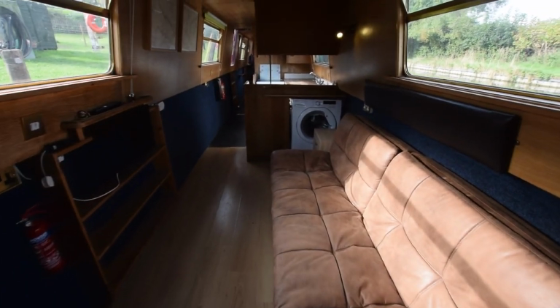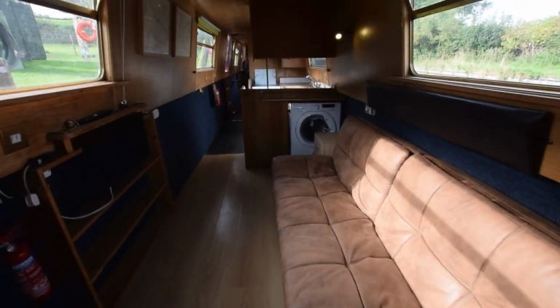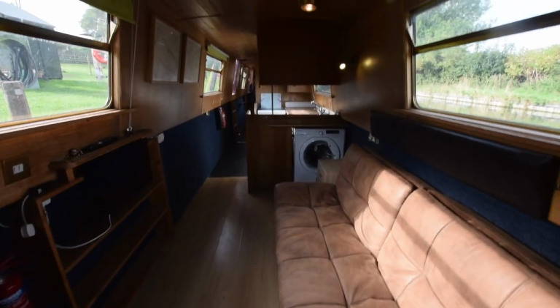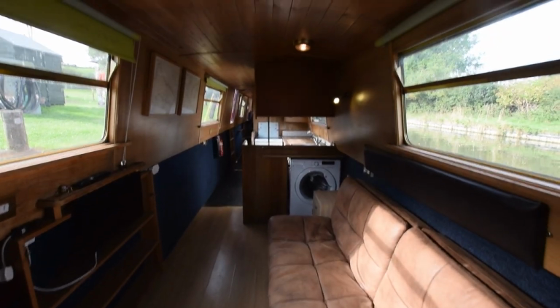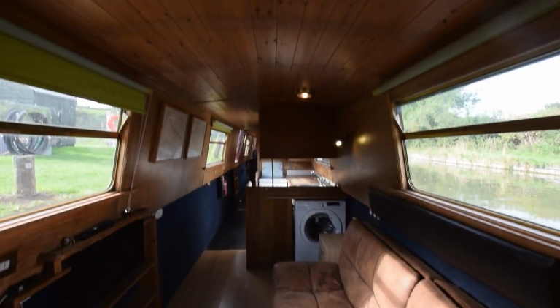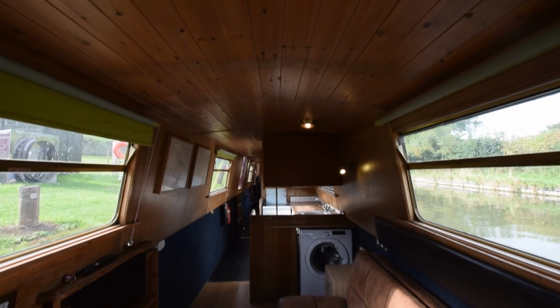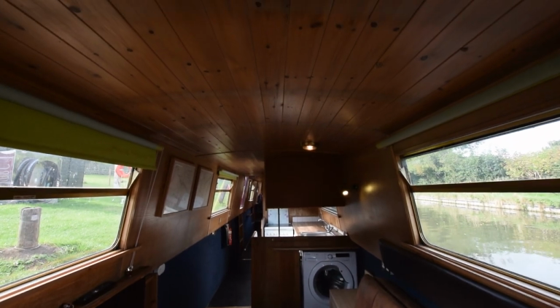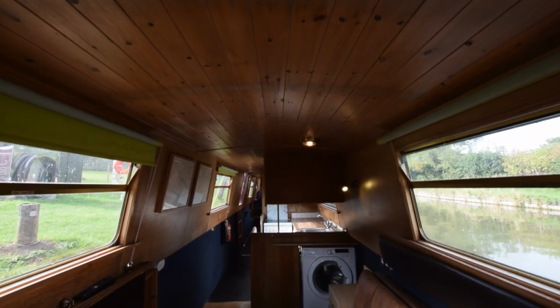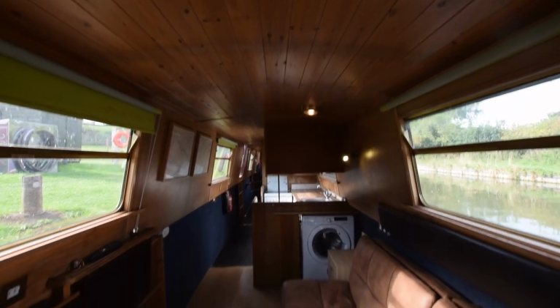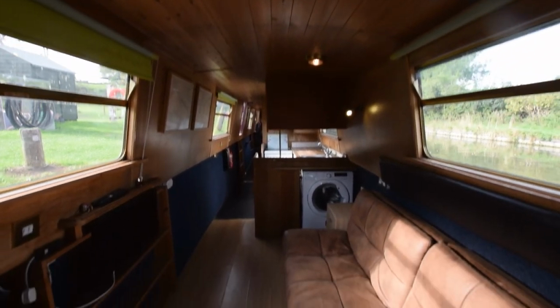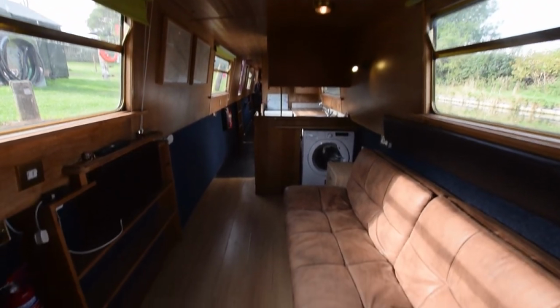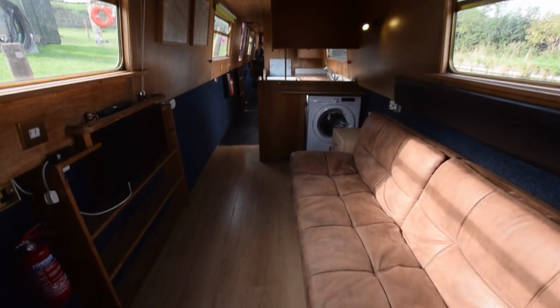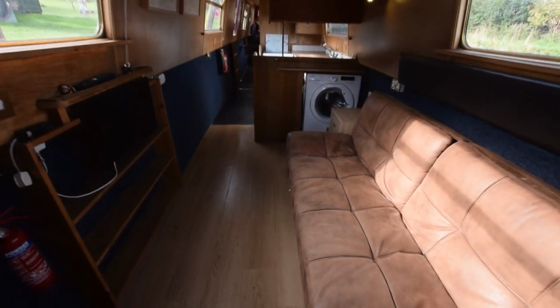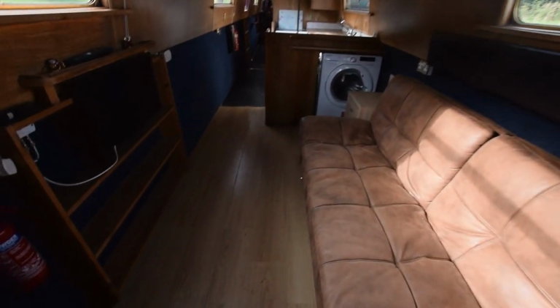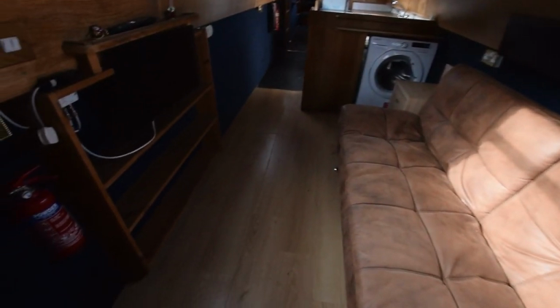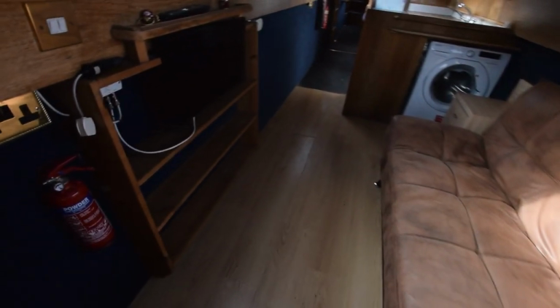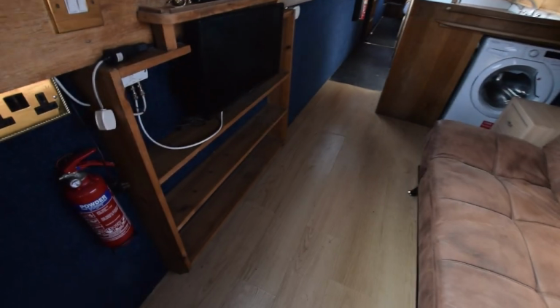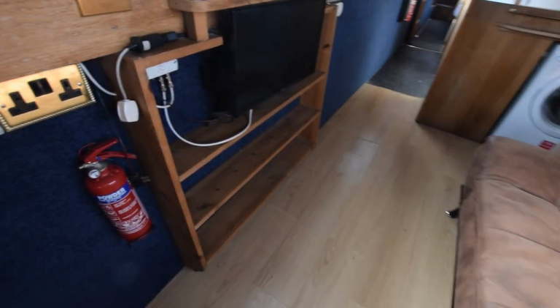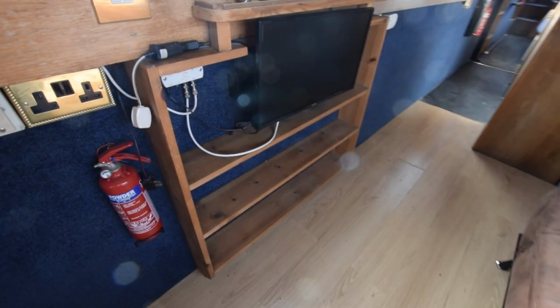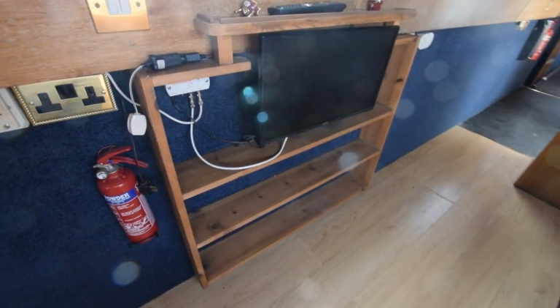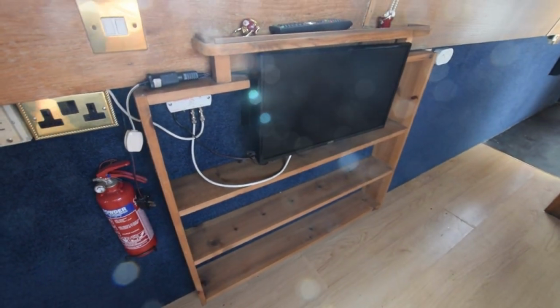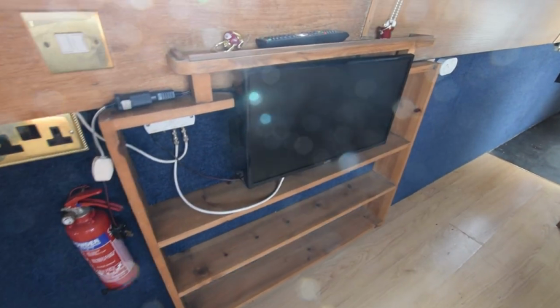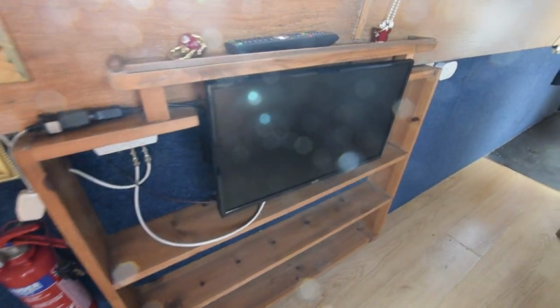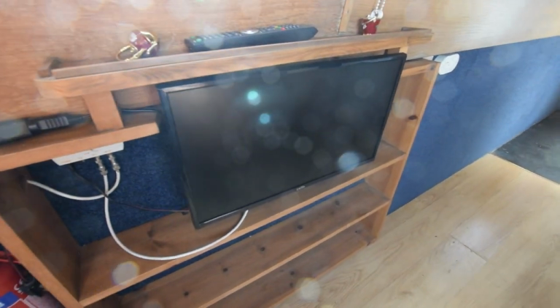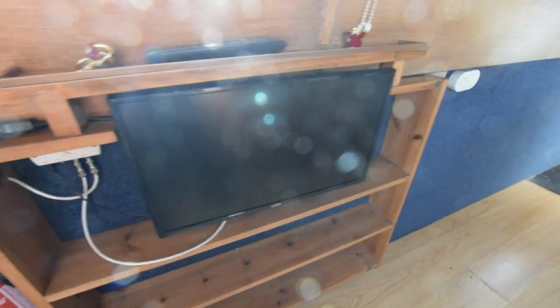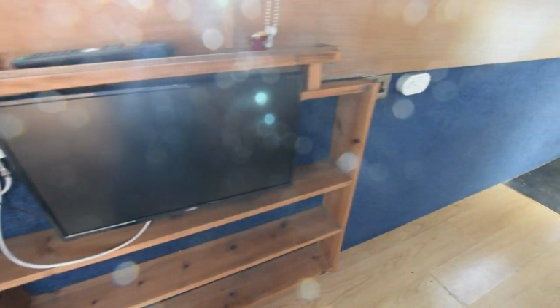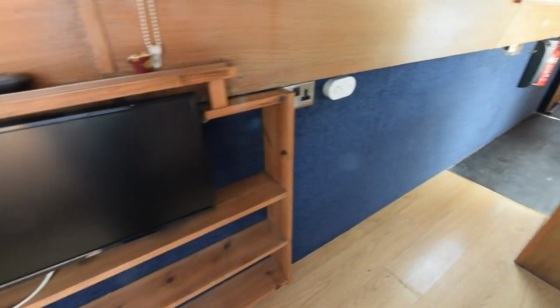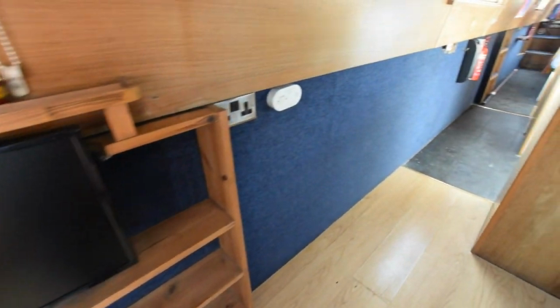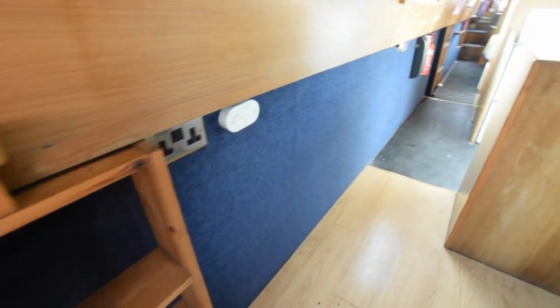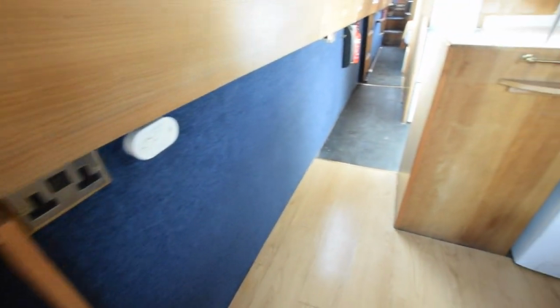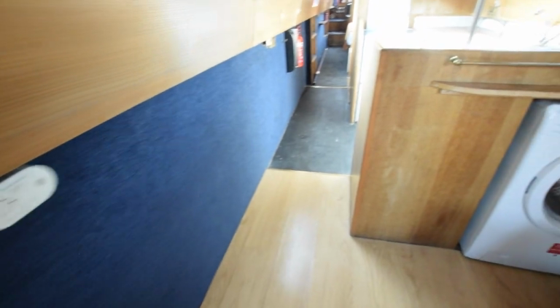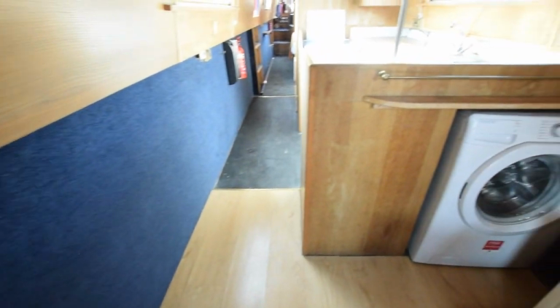Laminate floor. Head height on the boat is six foot three. There's a huge sofa bed there on the right-hand side. That's a TV/DVD combo on a pull-out bracket so you can adjust the angles.